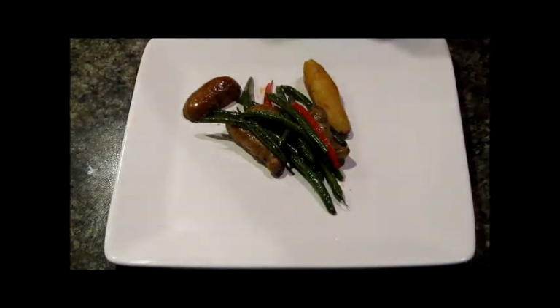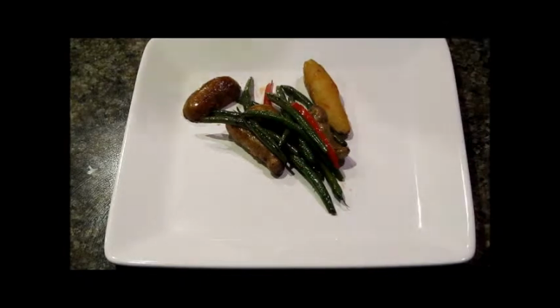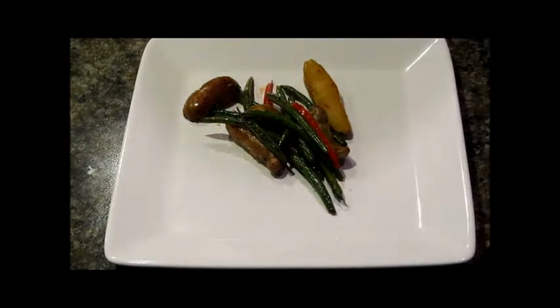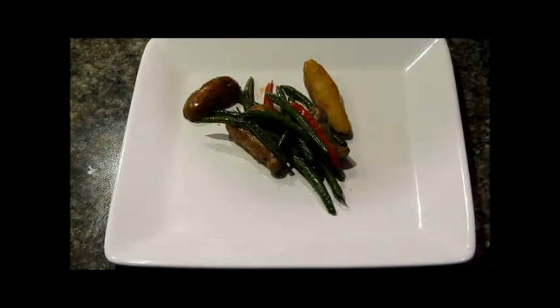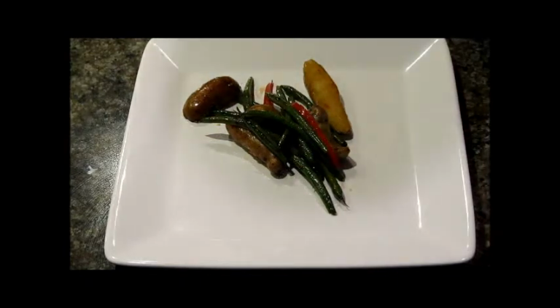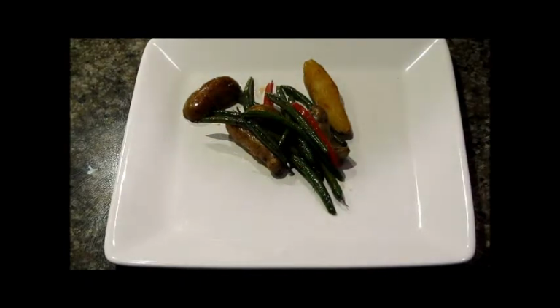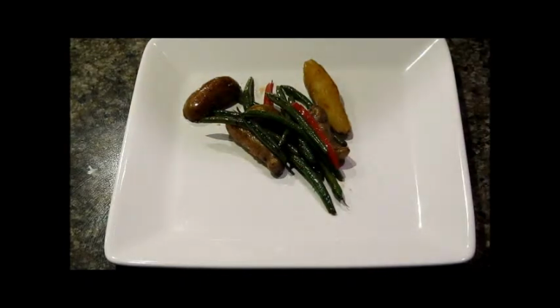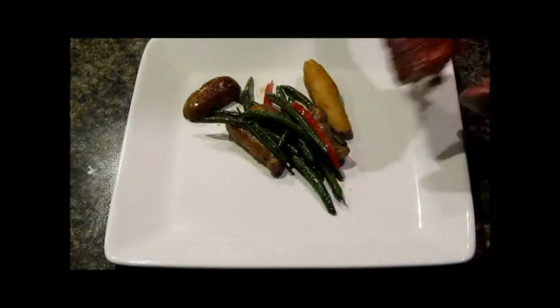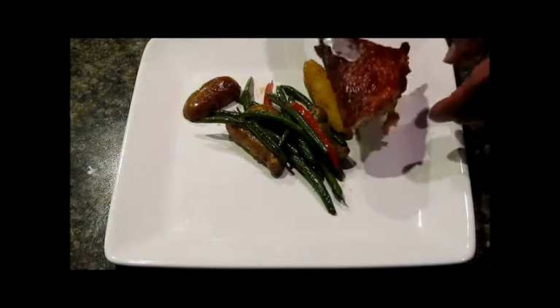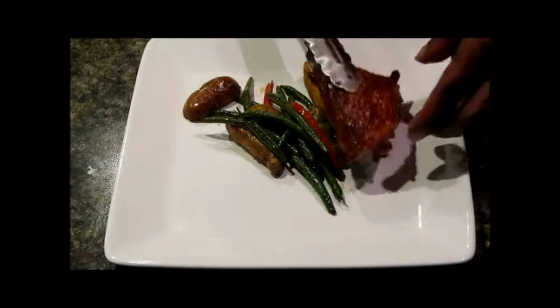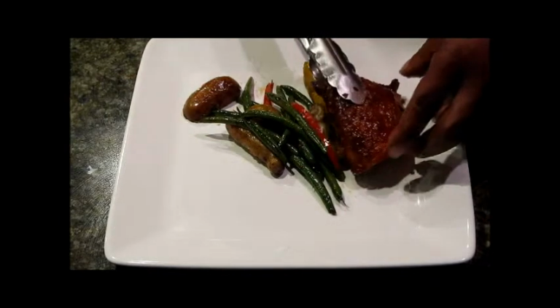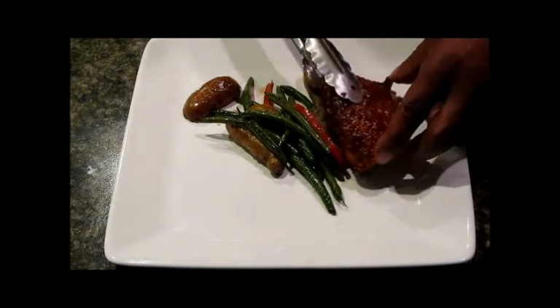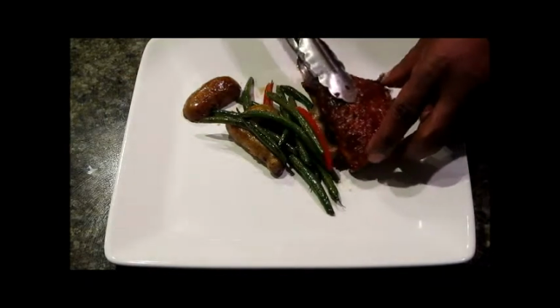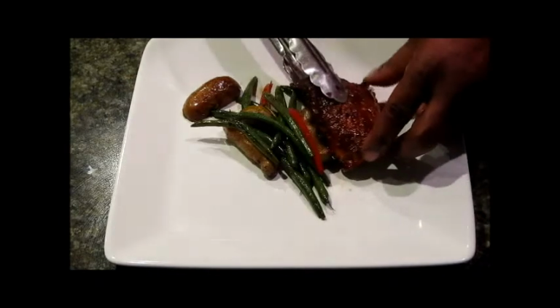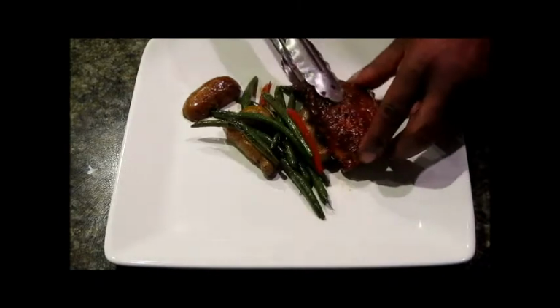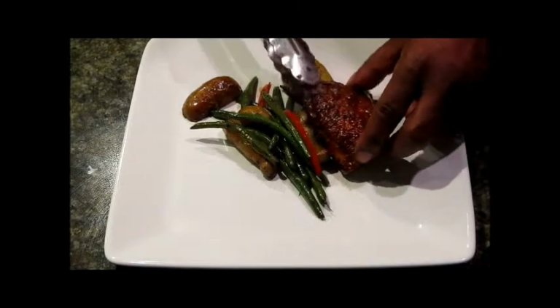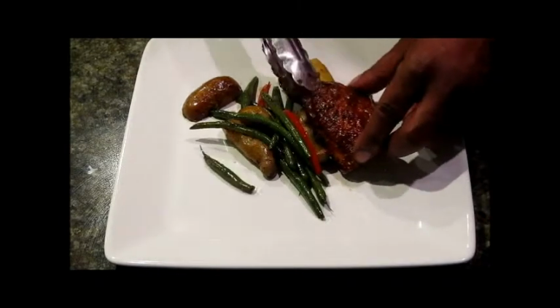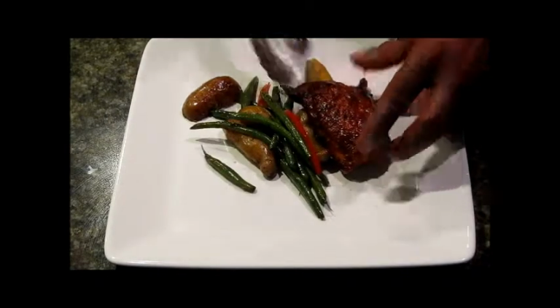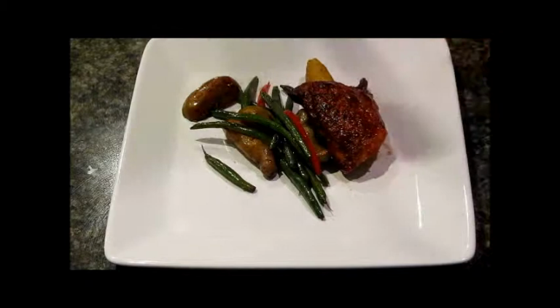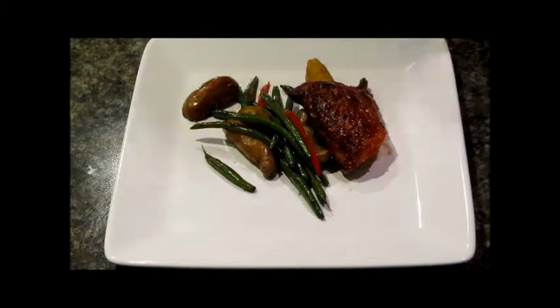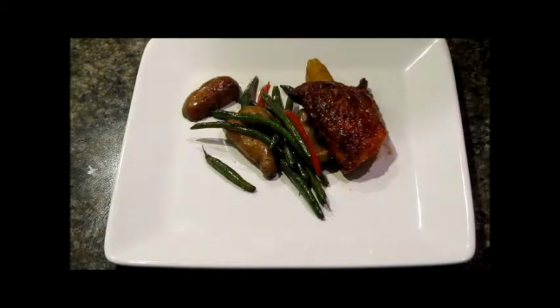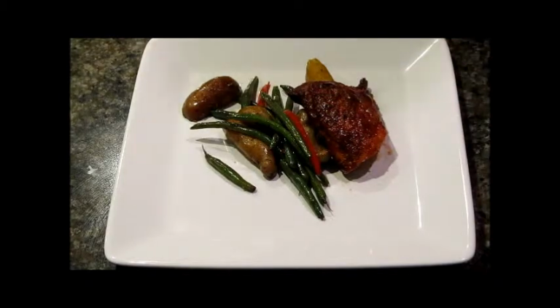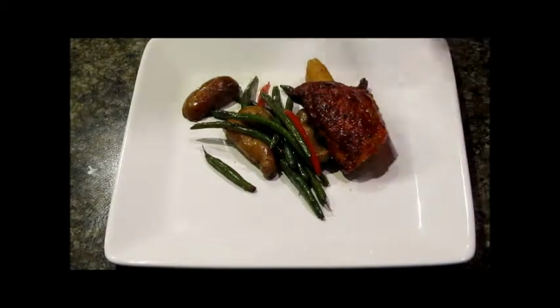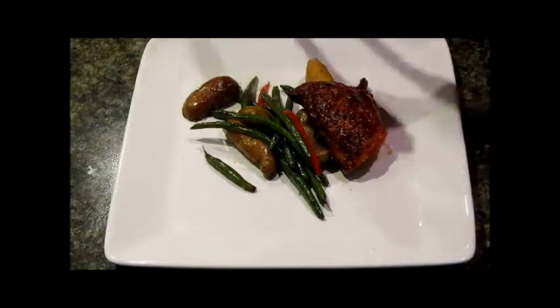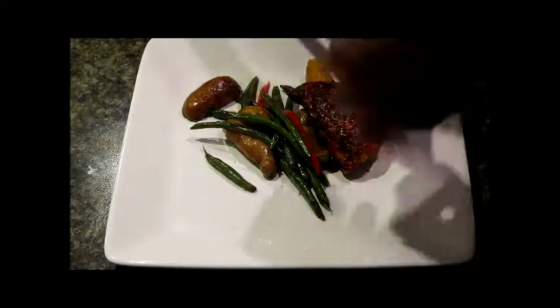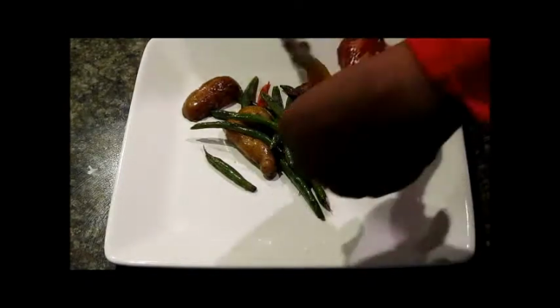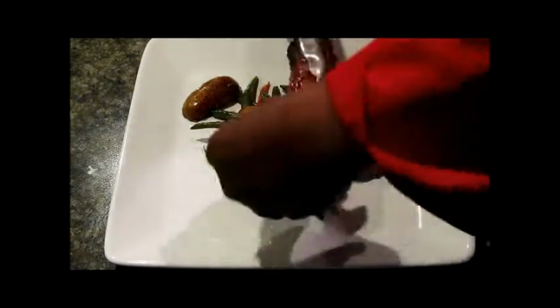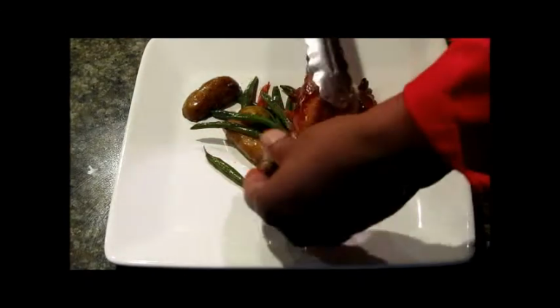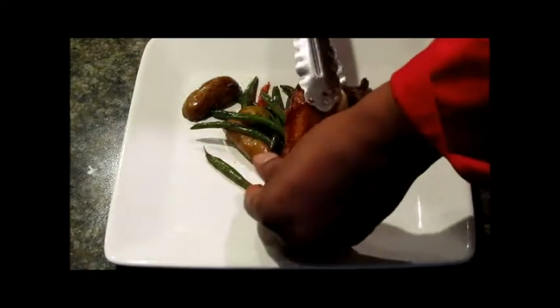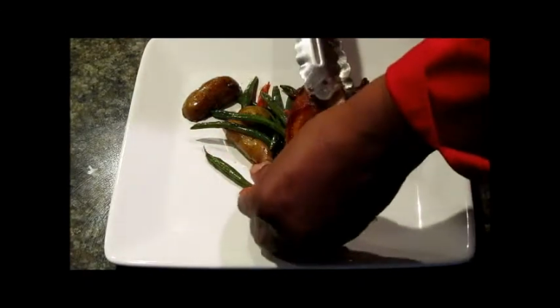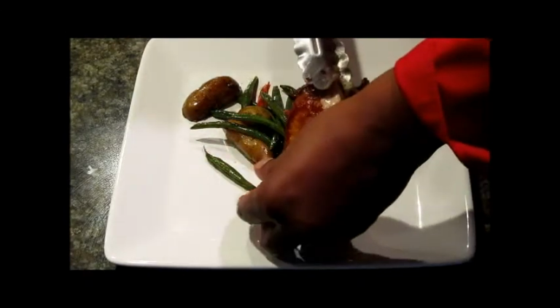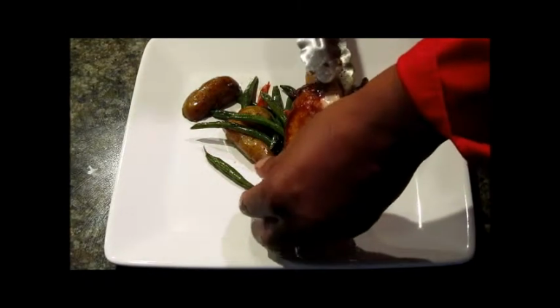Now let's arrange the dish with our chicken, just like that.